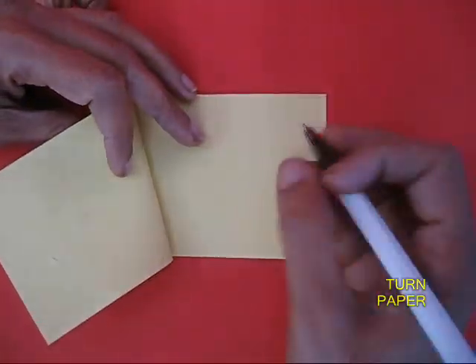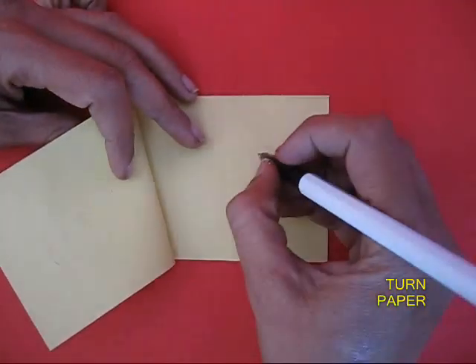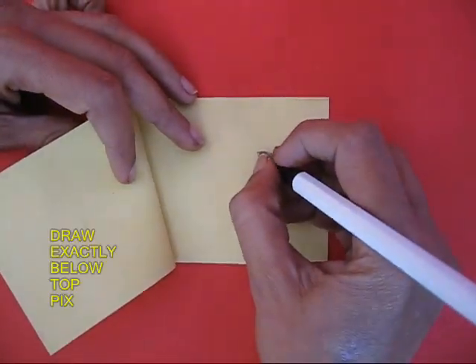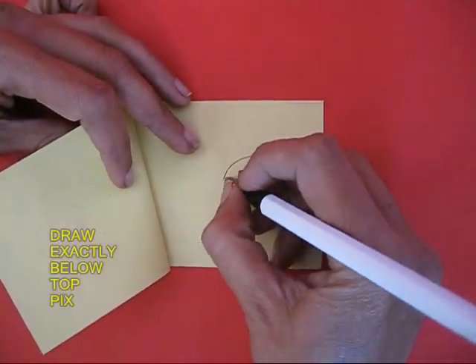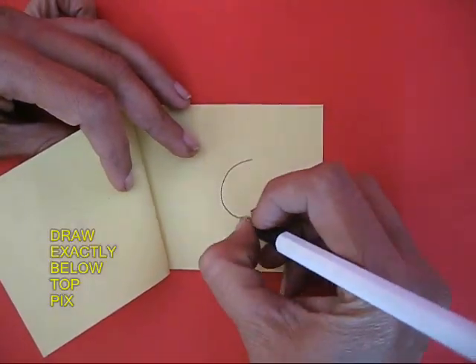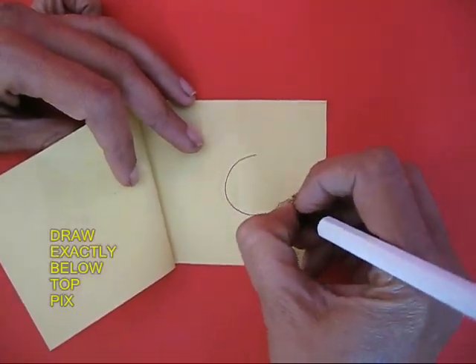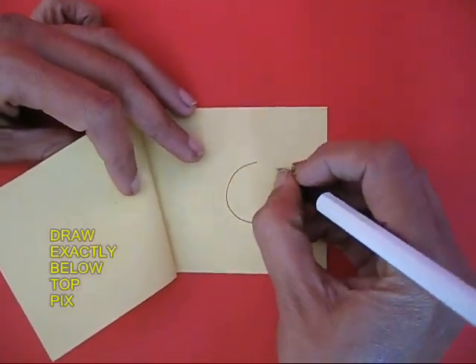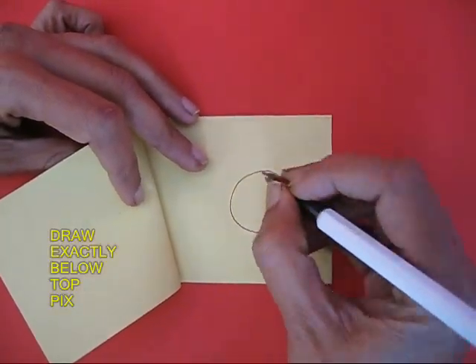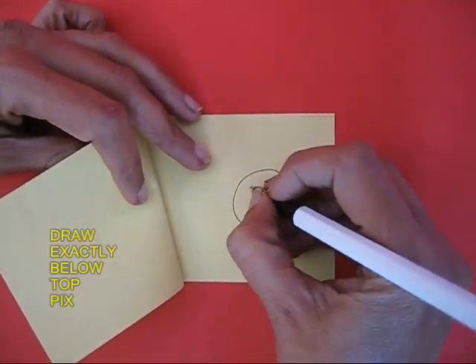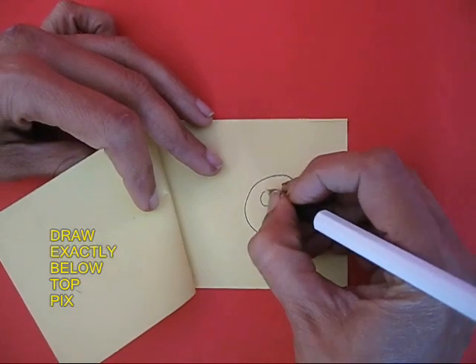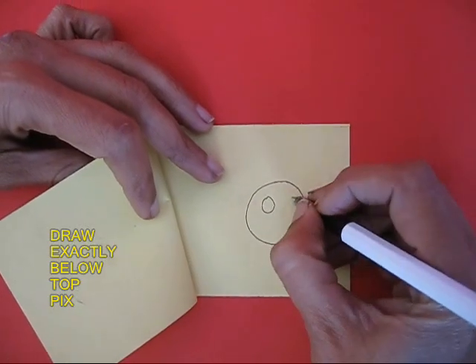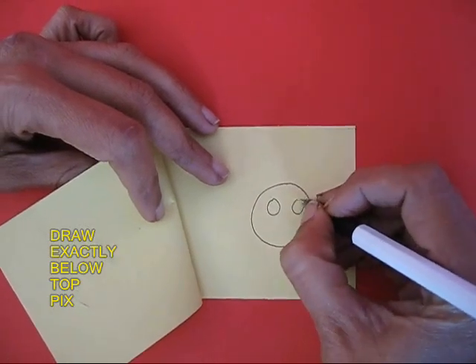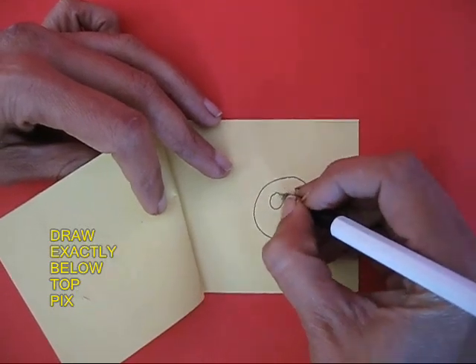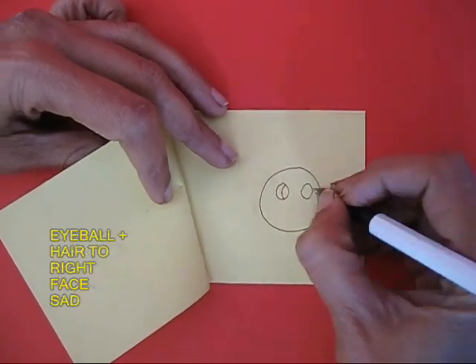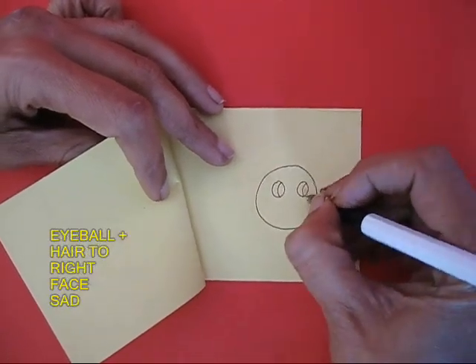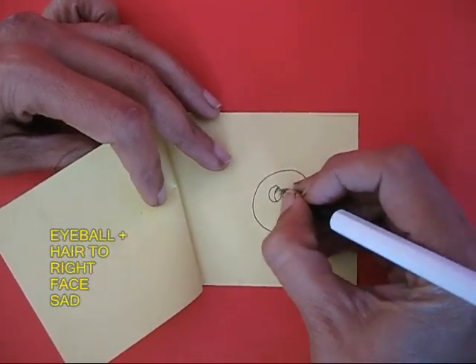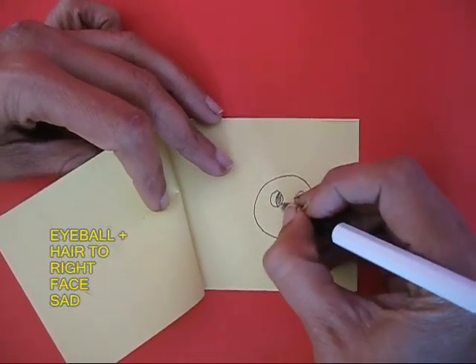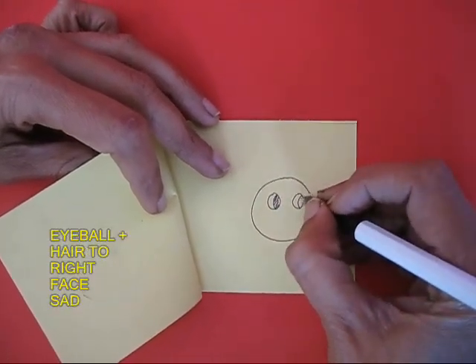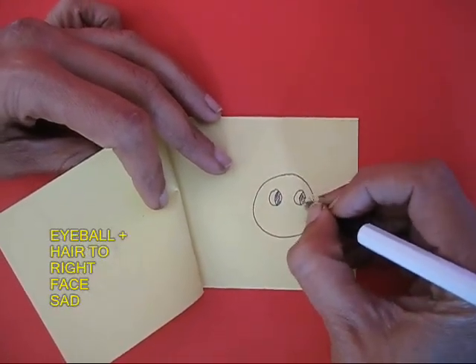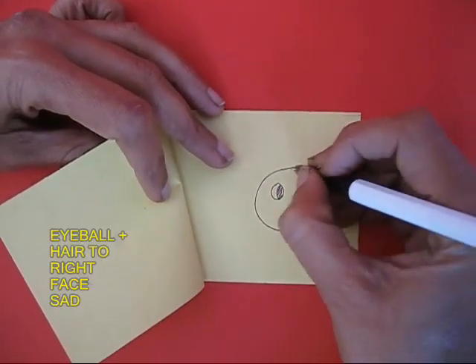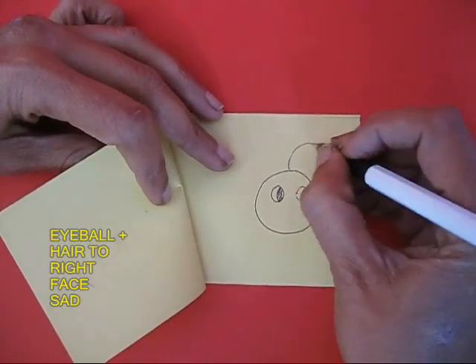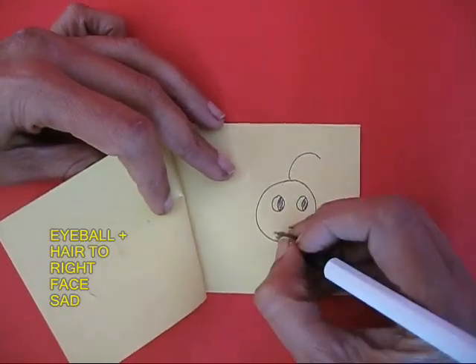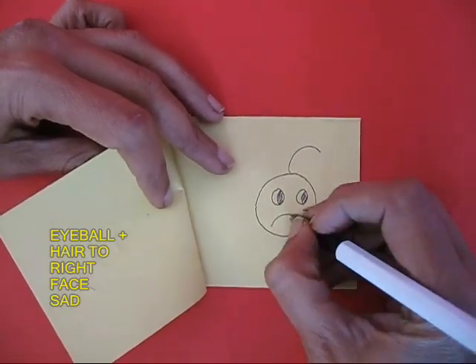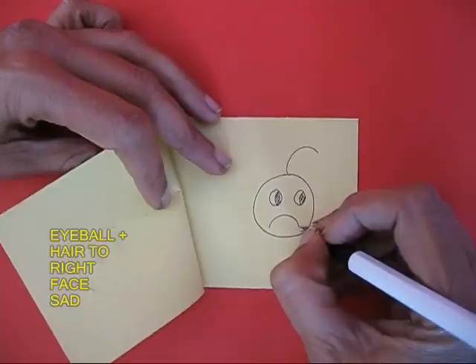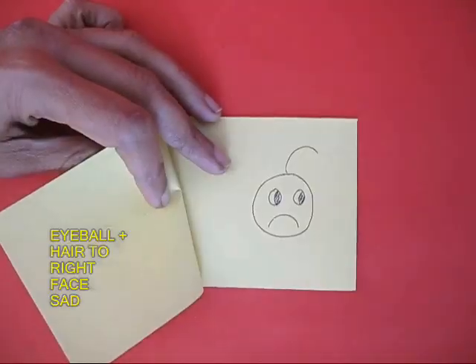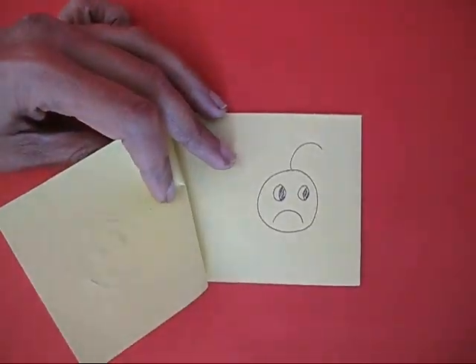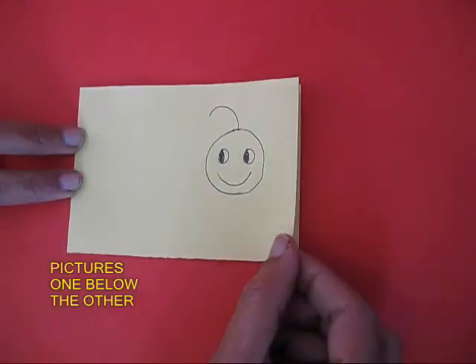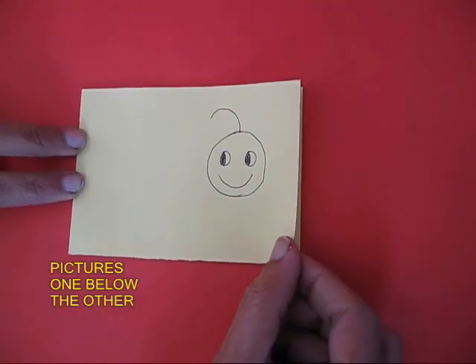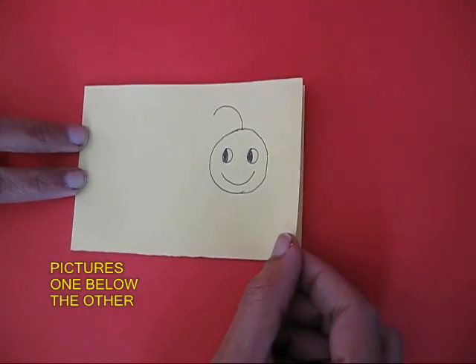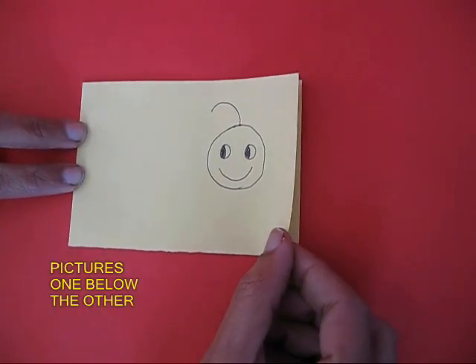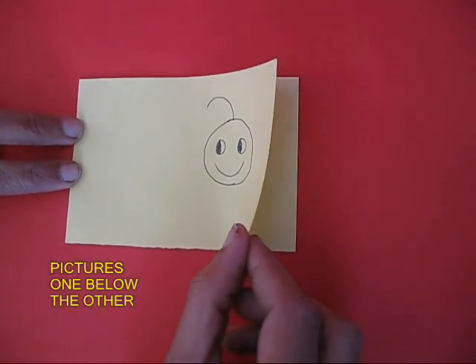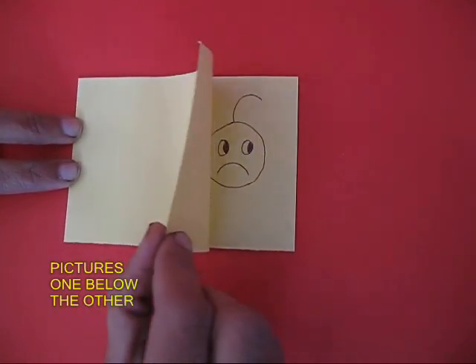Now just below this paper would be the impression of the ball pen. Exactly on that, make another face. This time the eyeballs should be to the right, a sad face, and hair to the right.